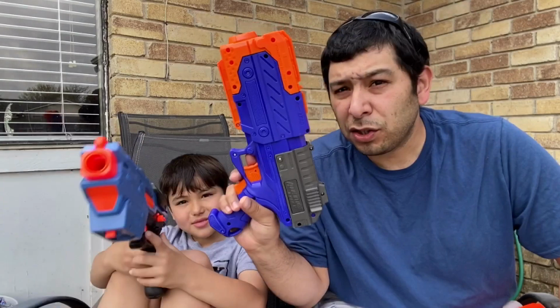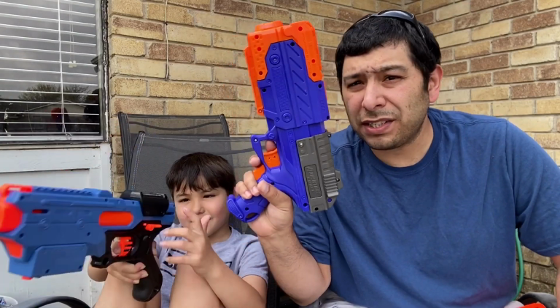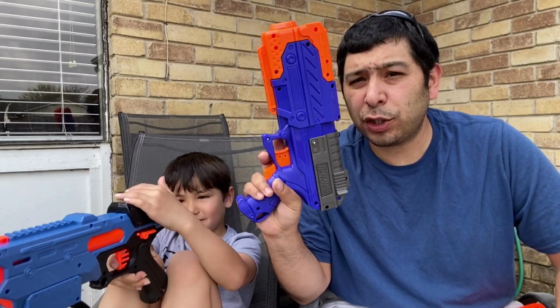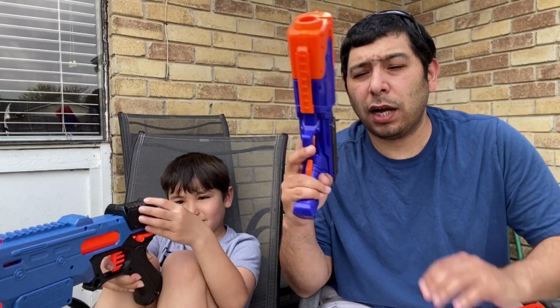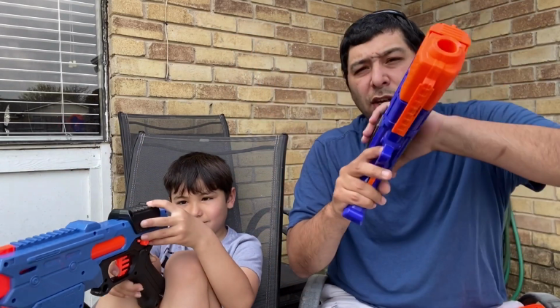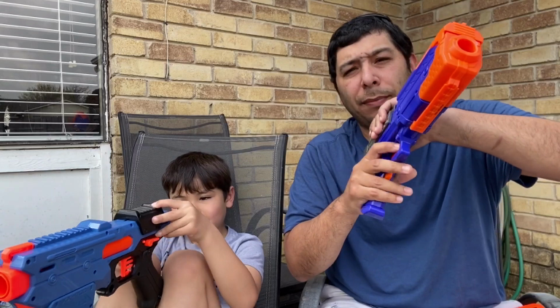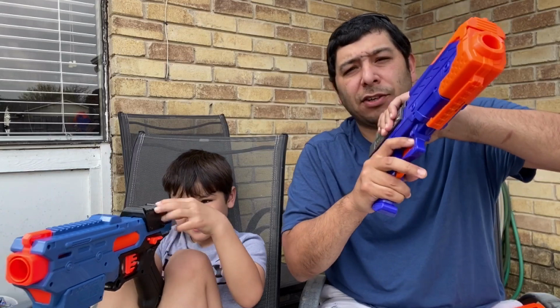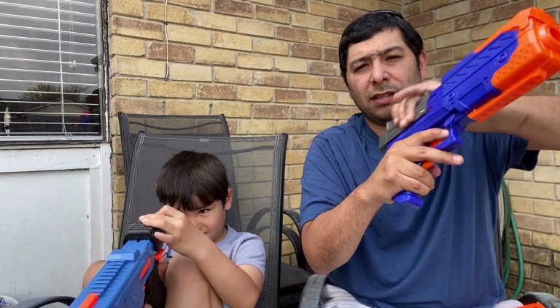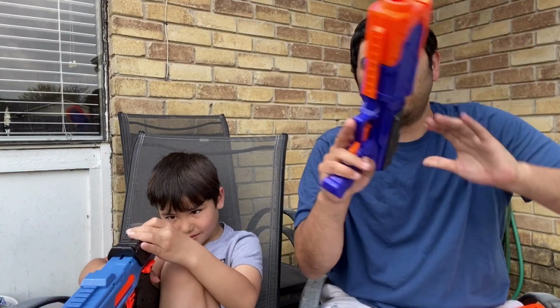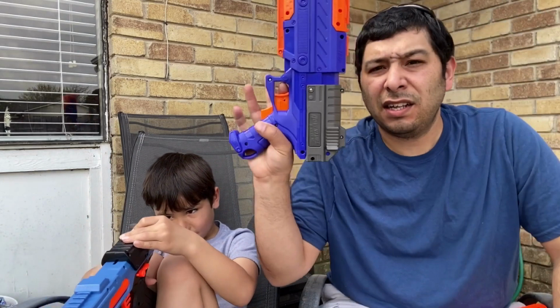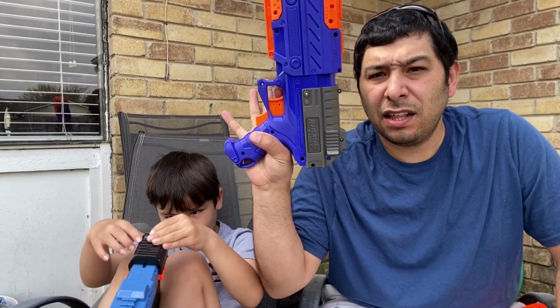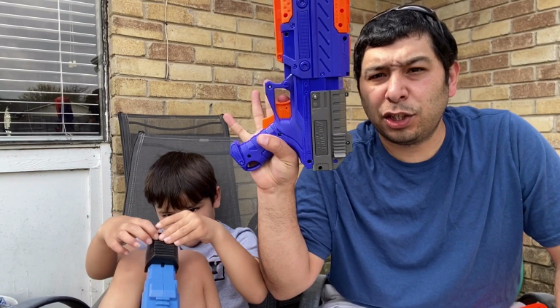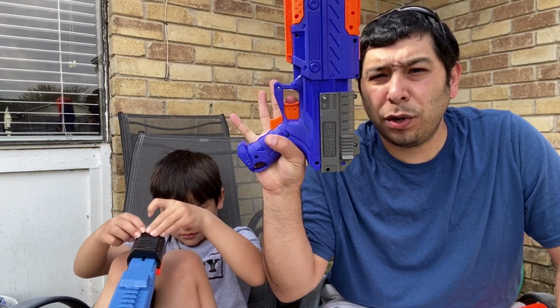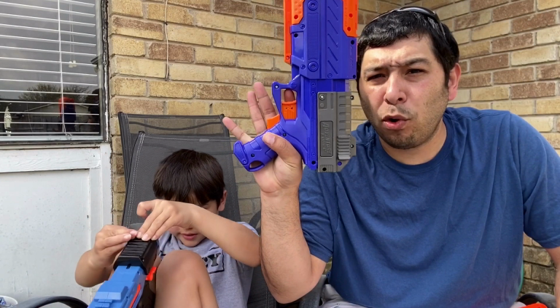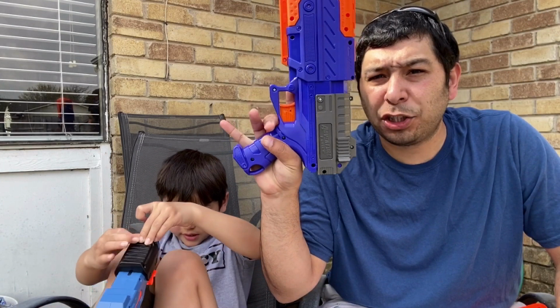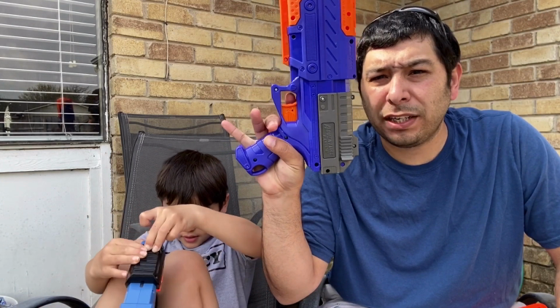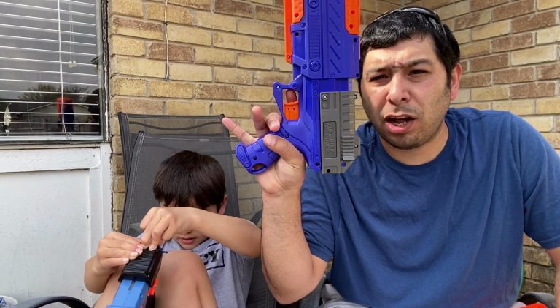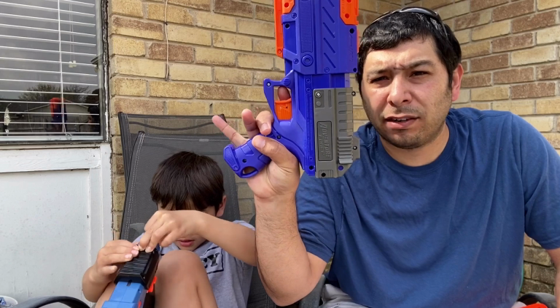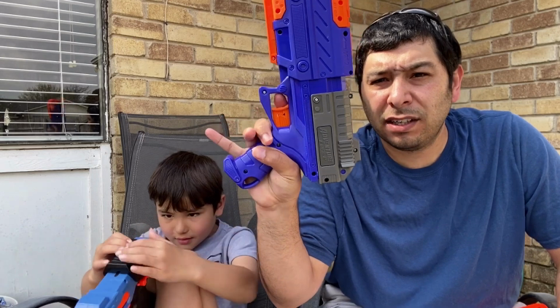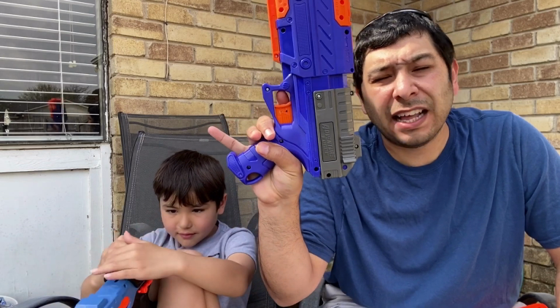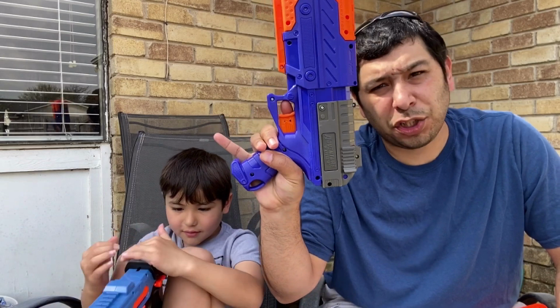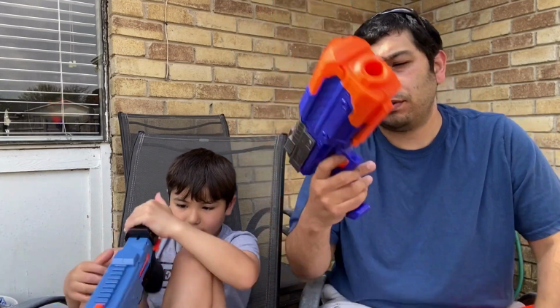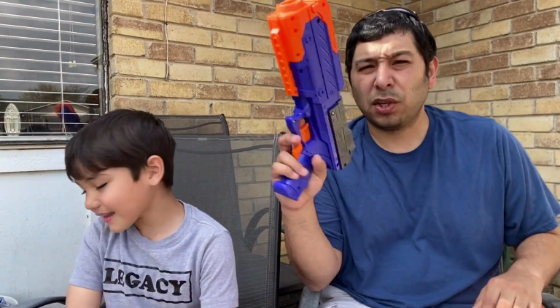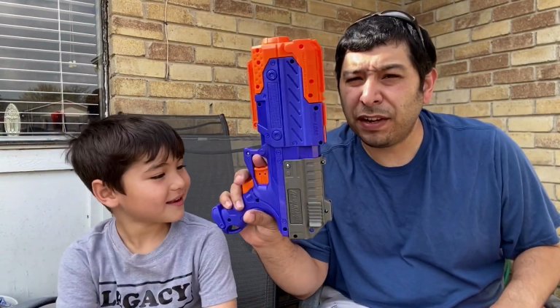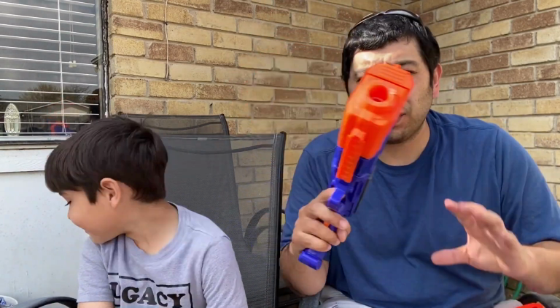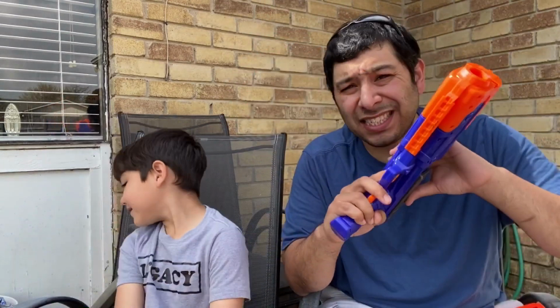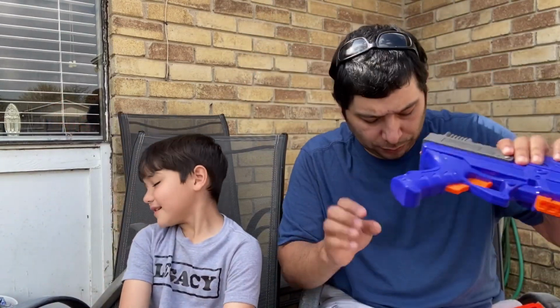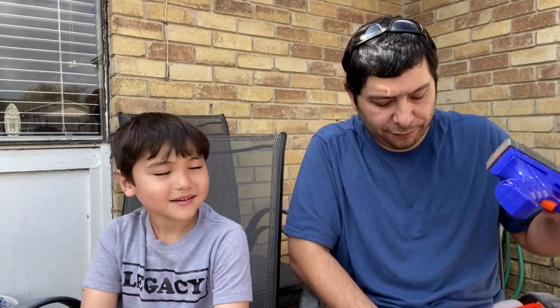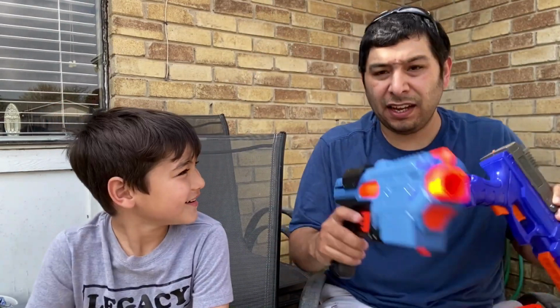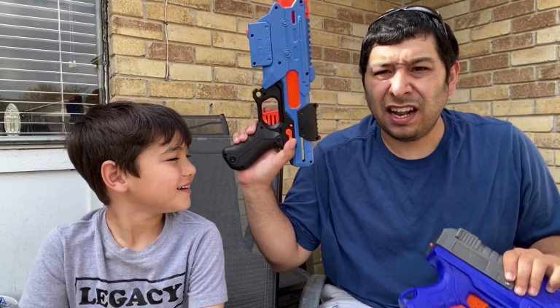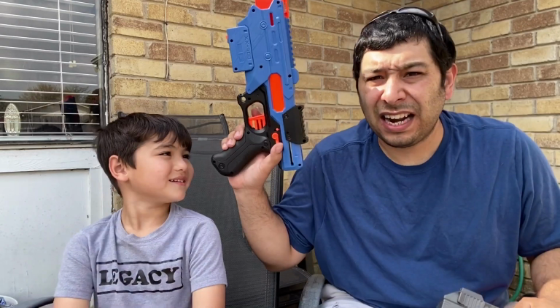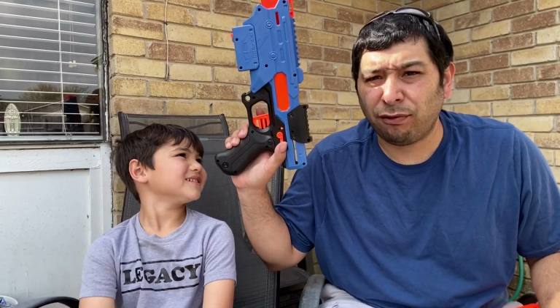This one does have a trigger lock, so when you prime the blaster, the trigger will not pull unless you're holding the trigger lock down, and then it will shoot. The Adventure Force does not come with a safety like the Nerf Rival.